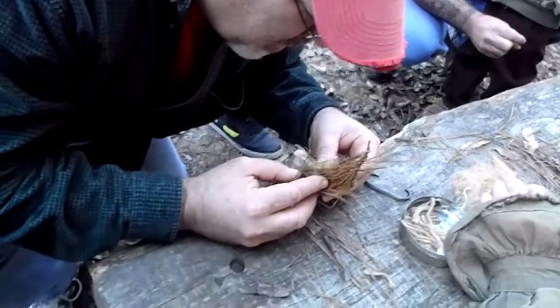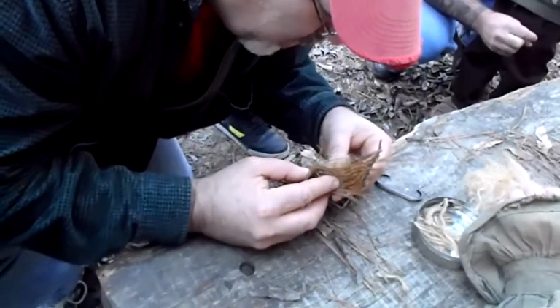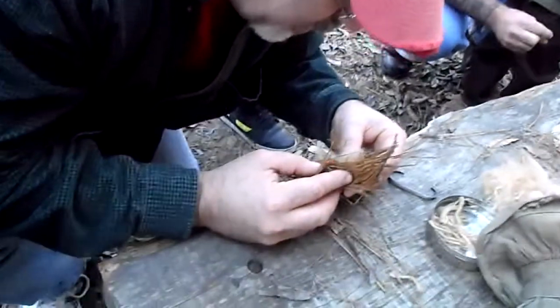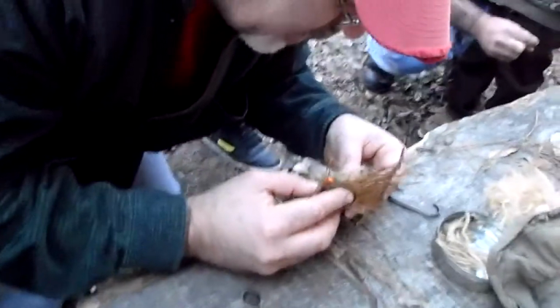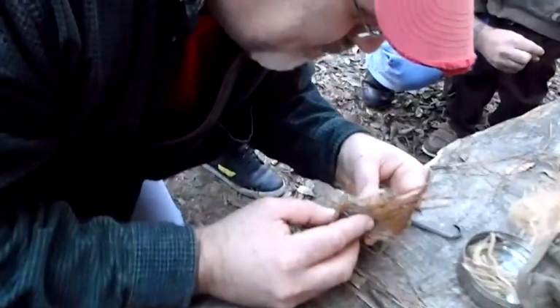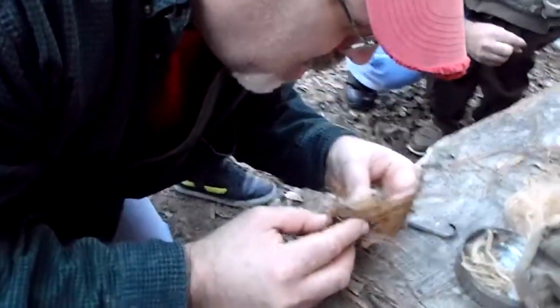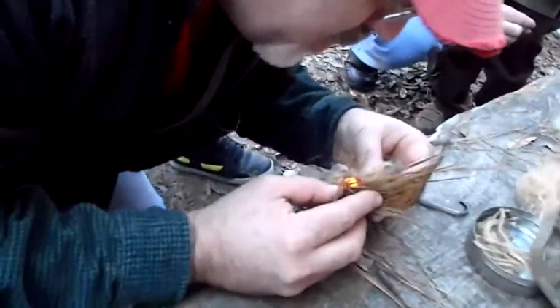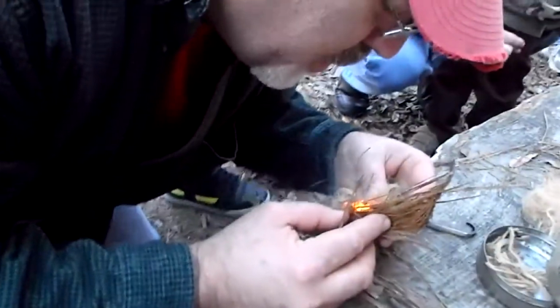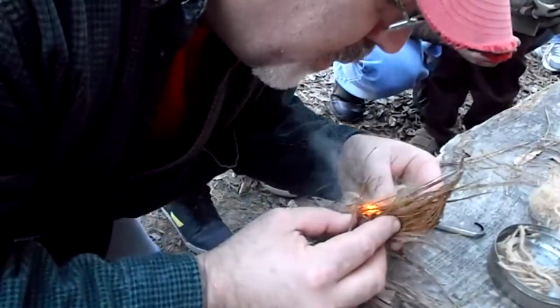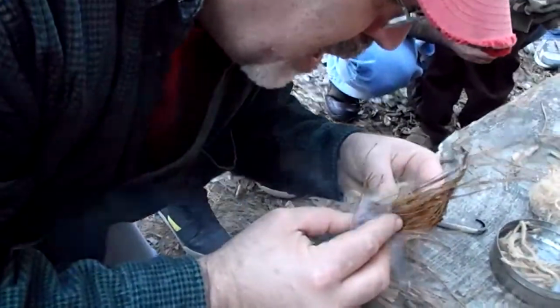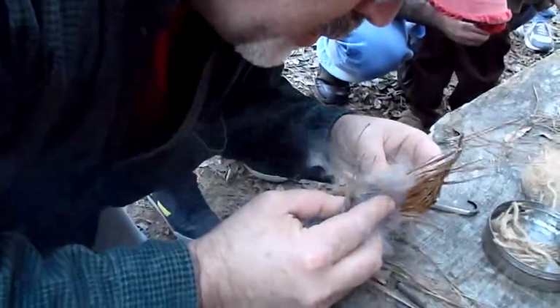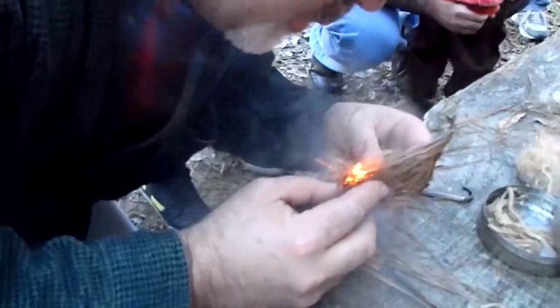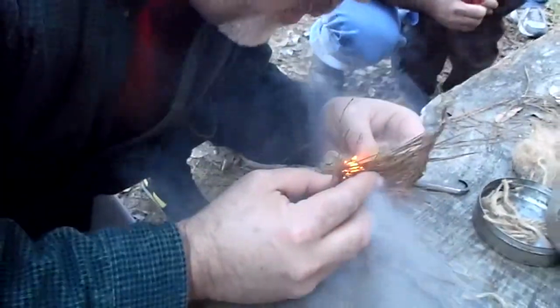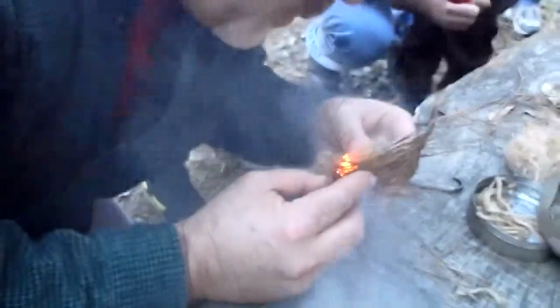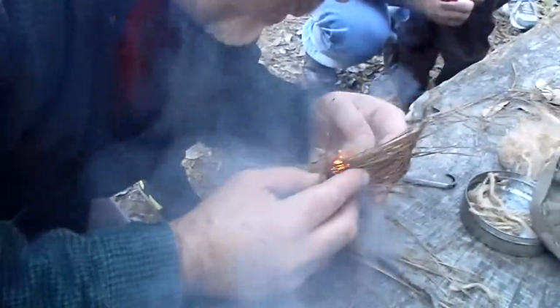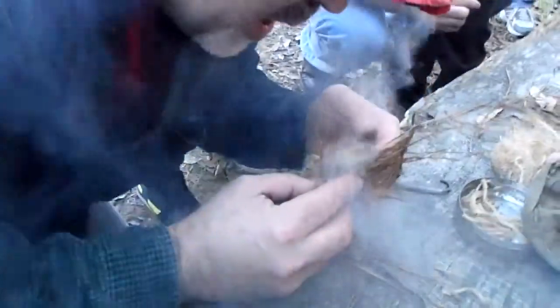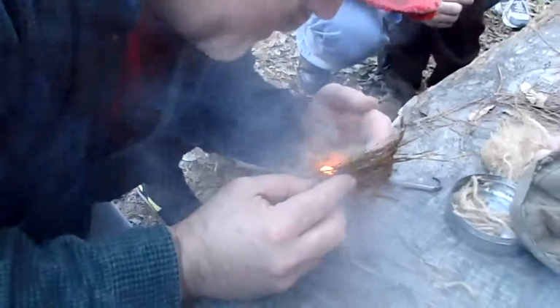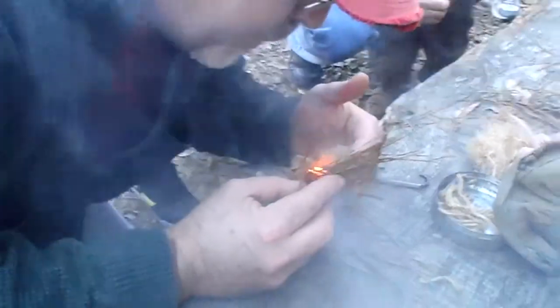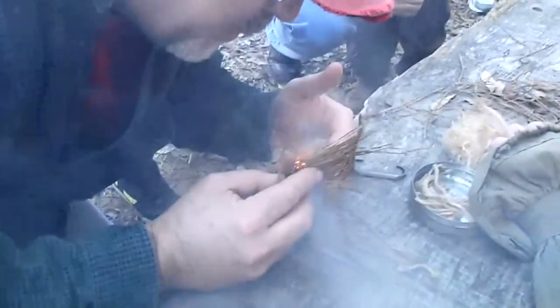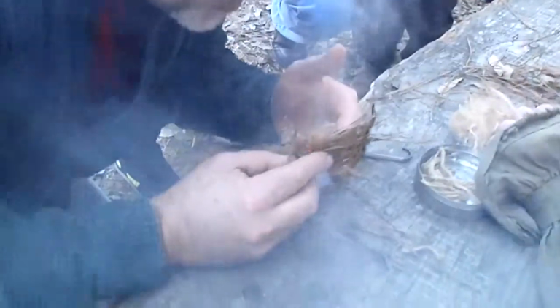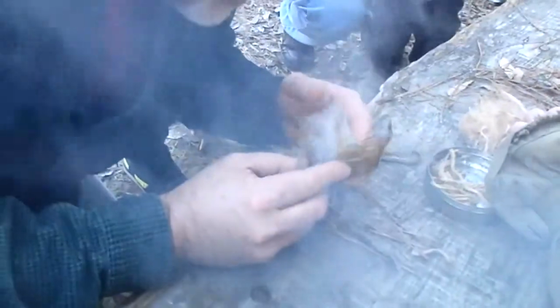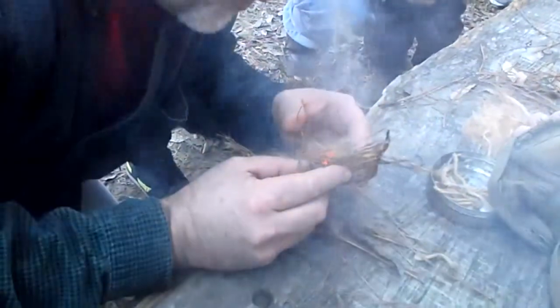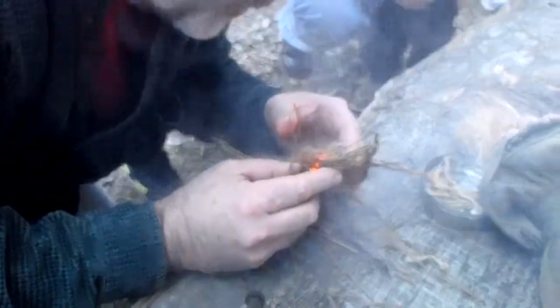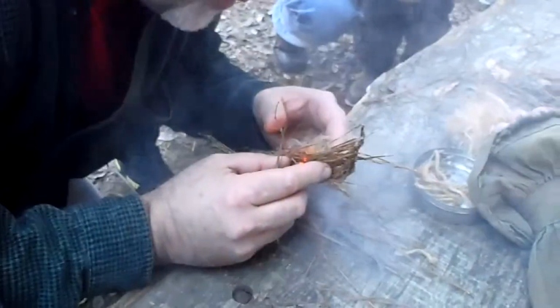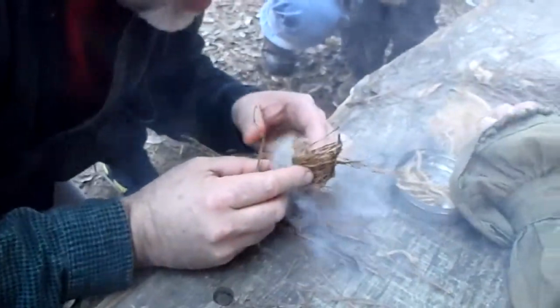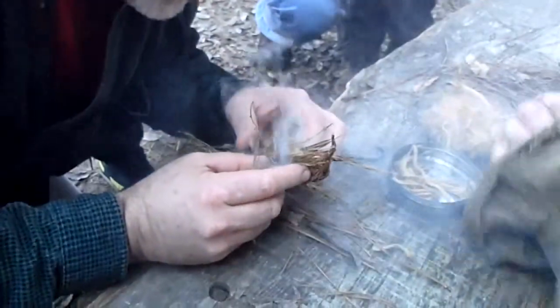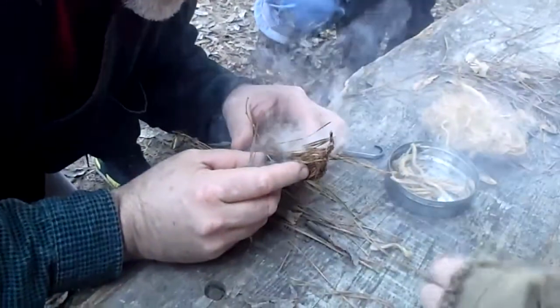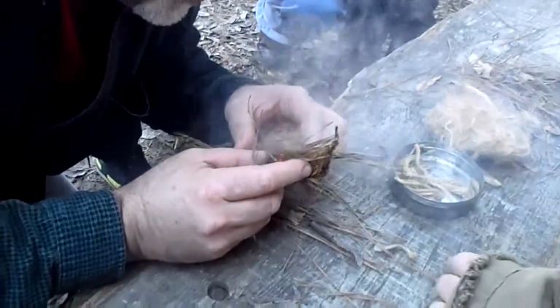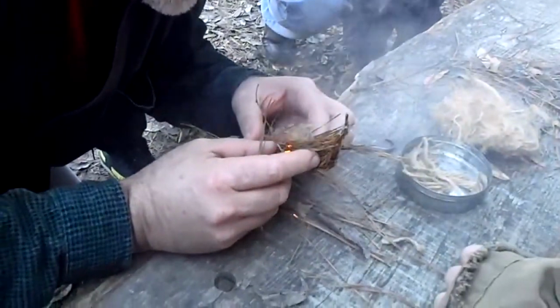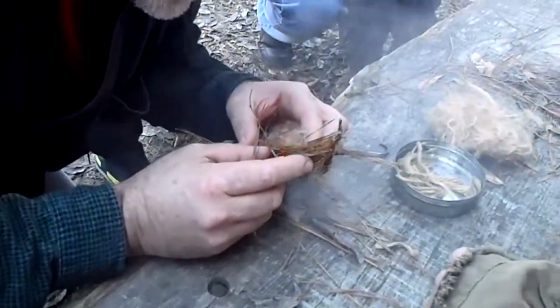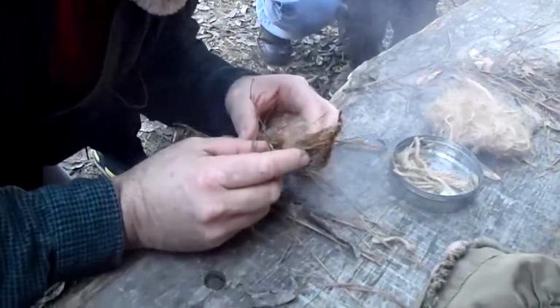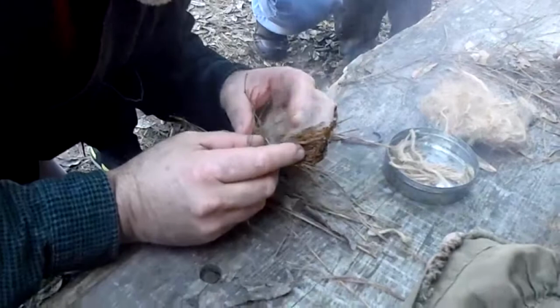Turn around and watch this. Watch what he's doing — he's about to get it going really good. Here he goes. If I'm out in the middle of the woods and I don't have a fire yet, I think my freak out would be as soon as it catches the flame.